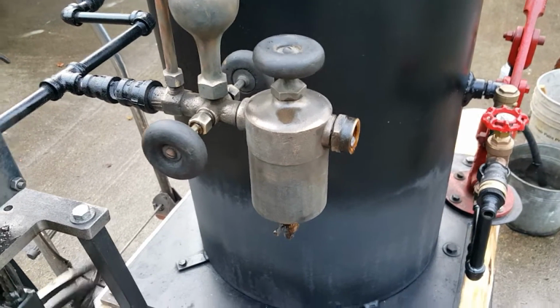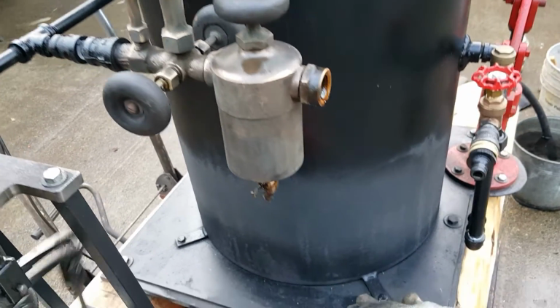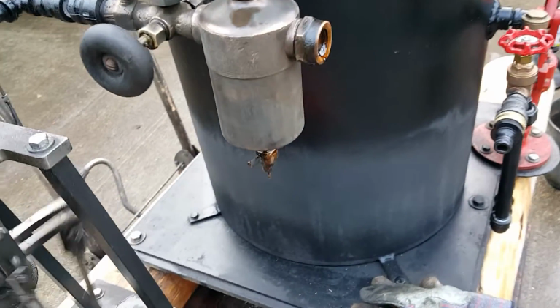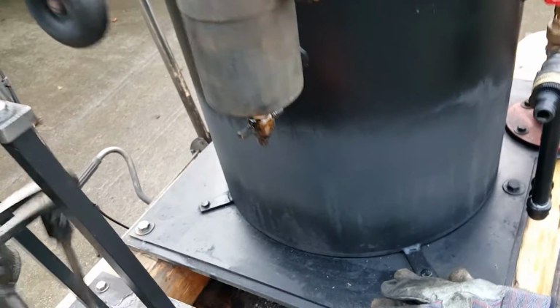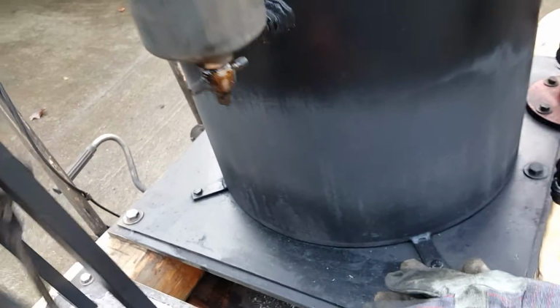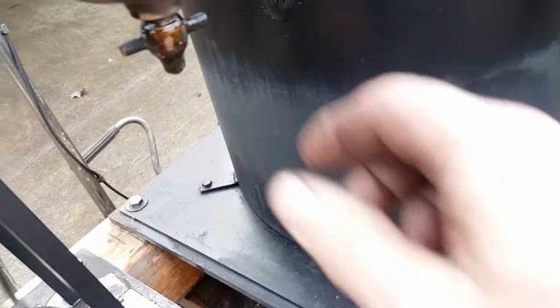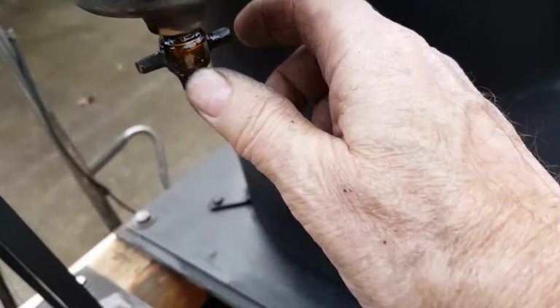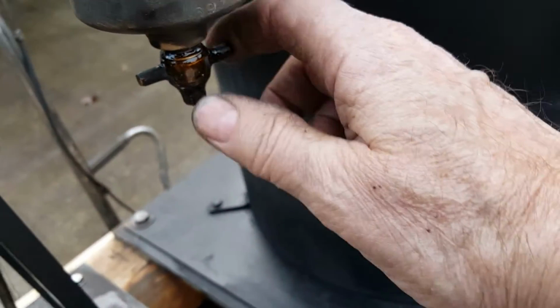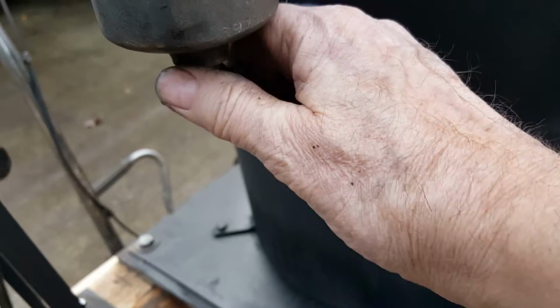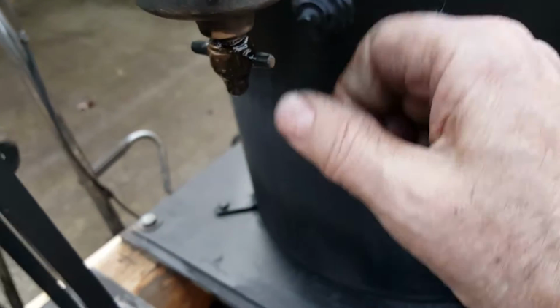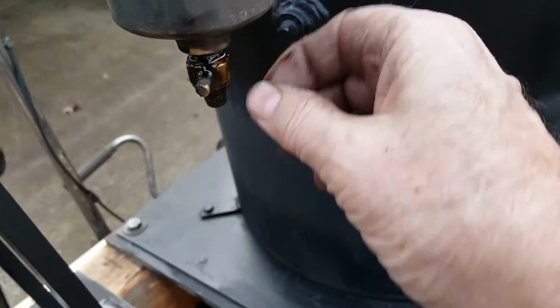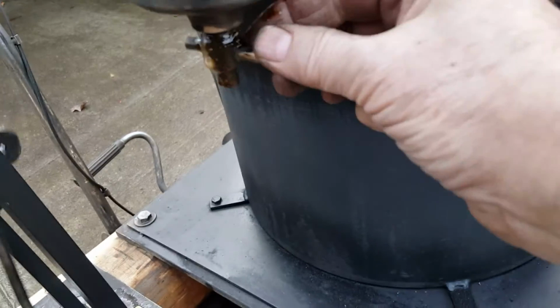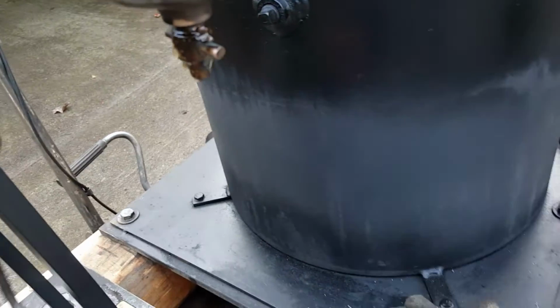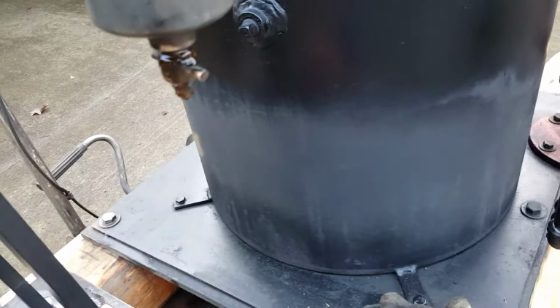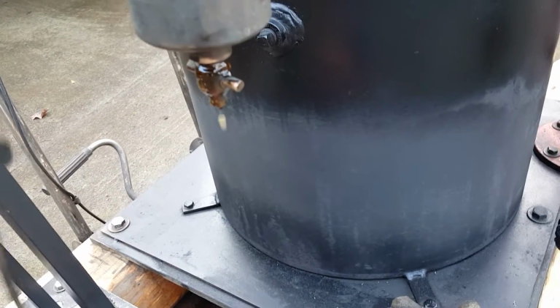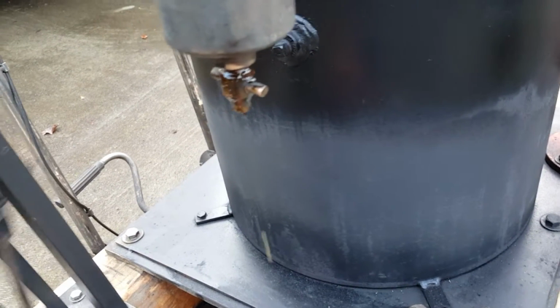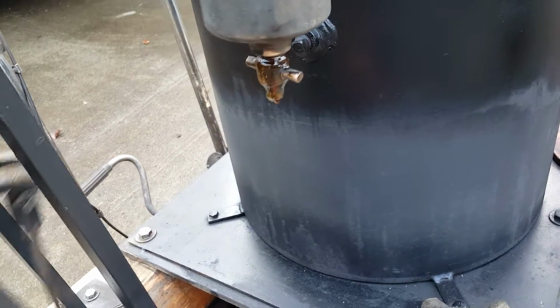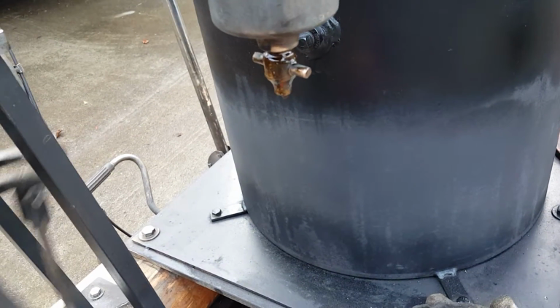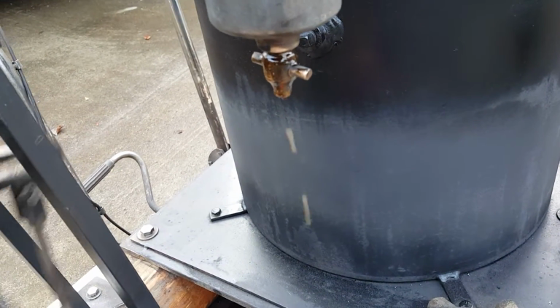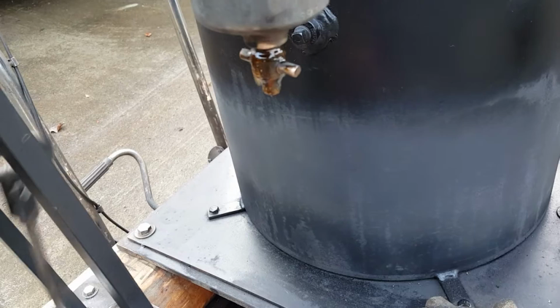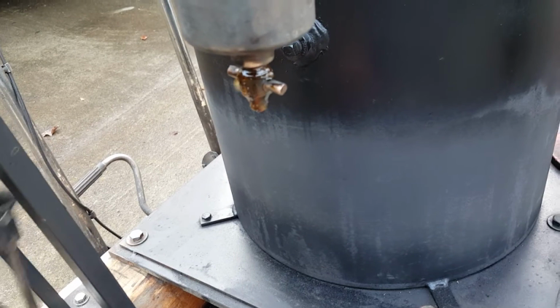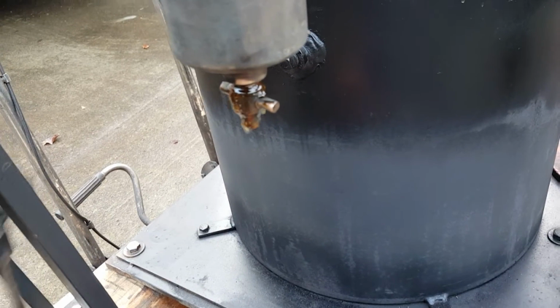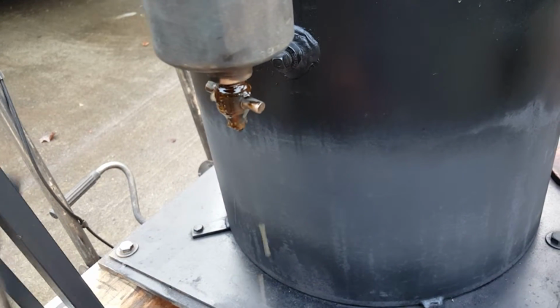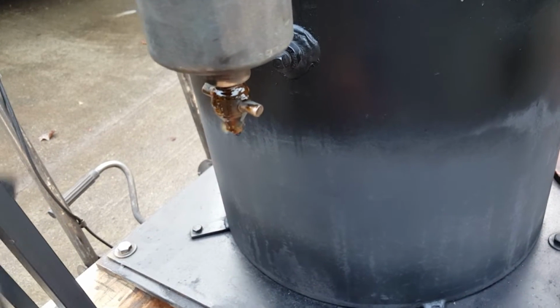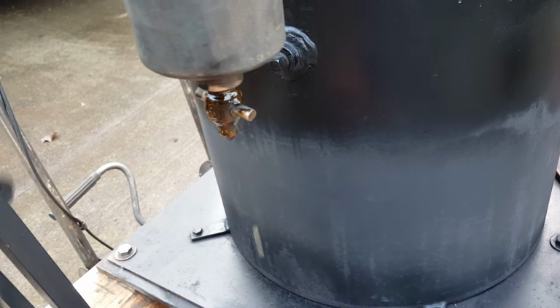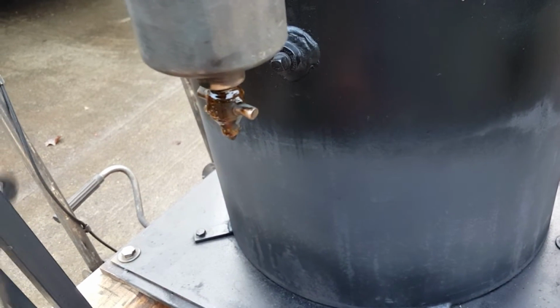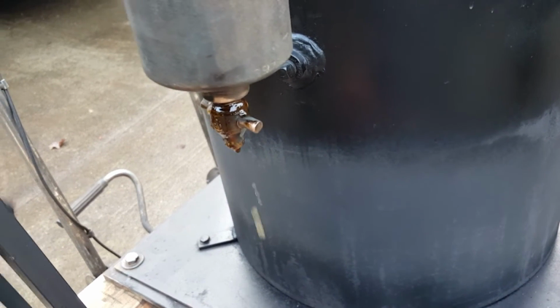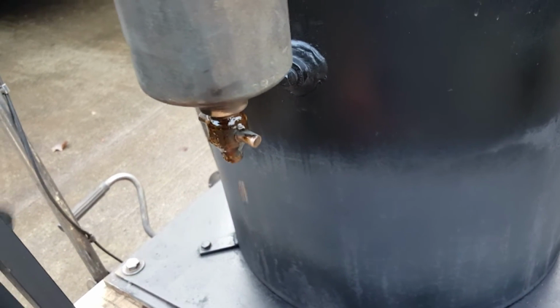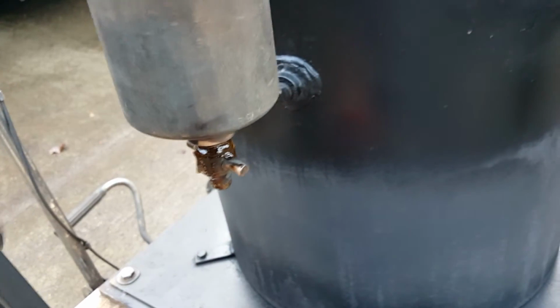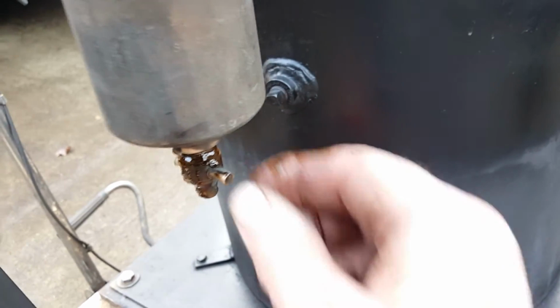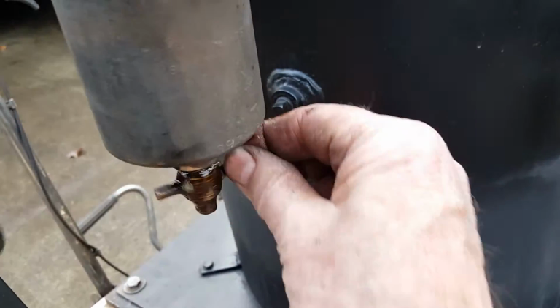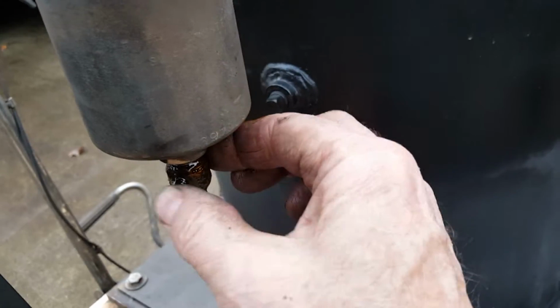And then there's a drain on the bottom down here, and water will come out of it. It's good to drain it on occasion, especially if it's going to freeze out. You want to get all the water out of it because it'll freeze and crack it.